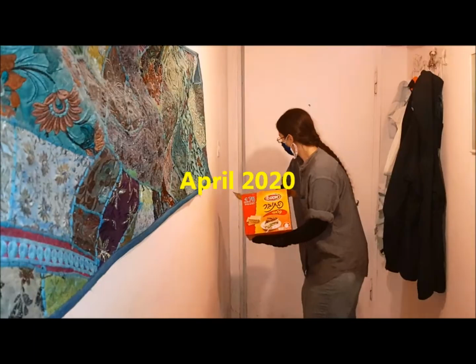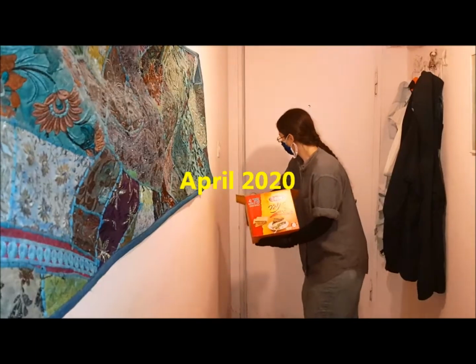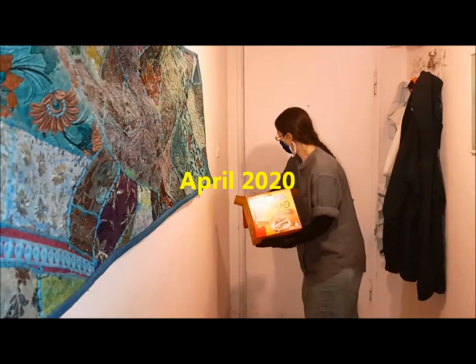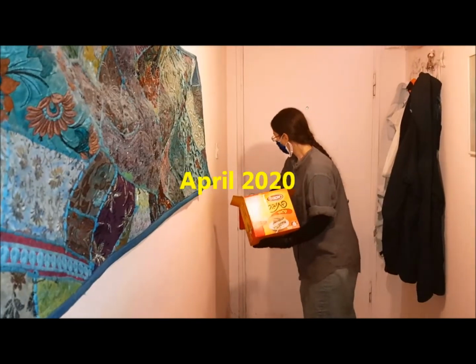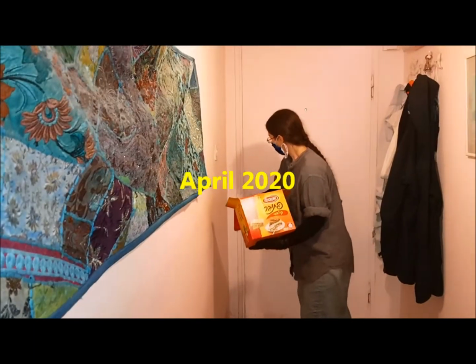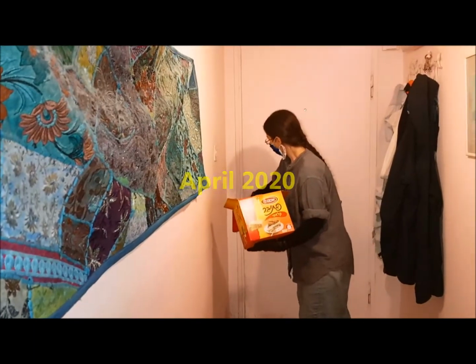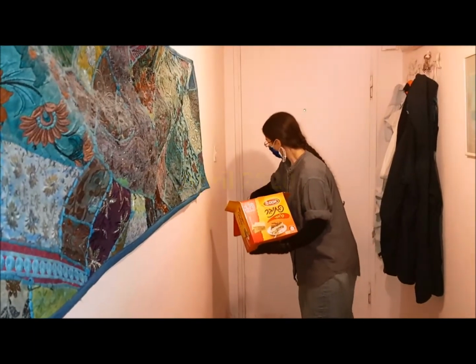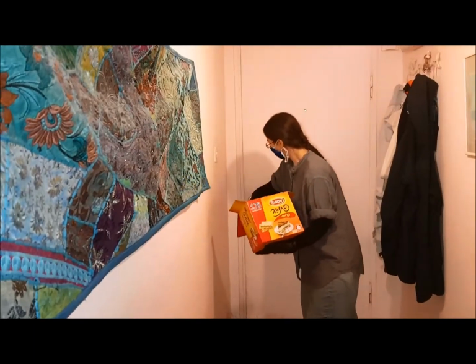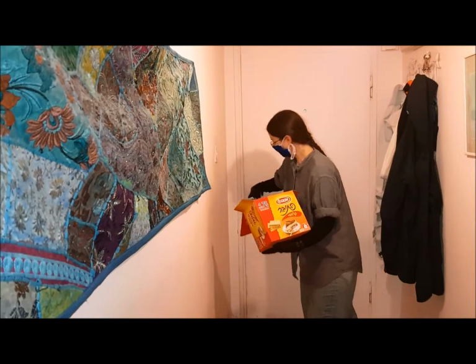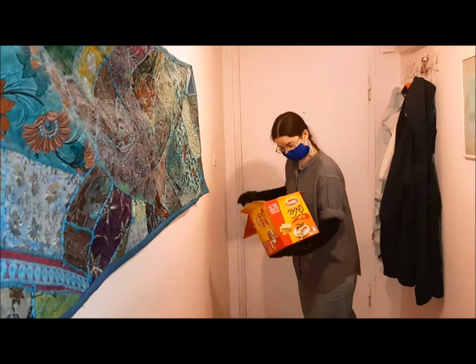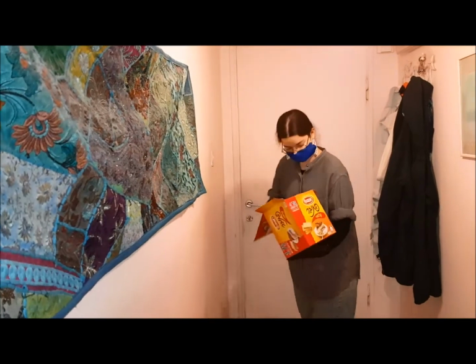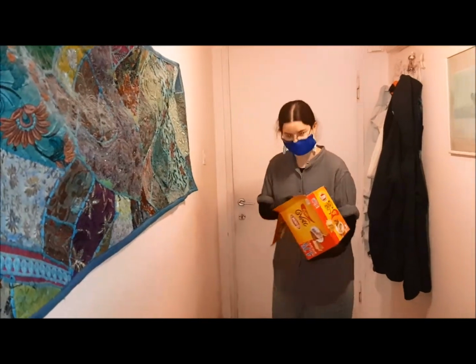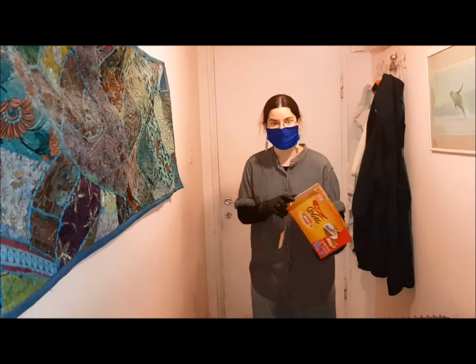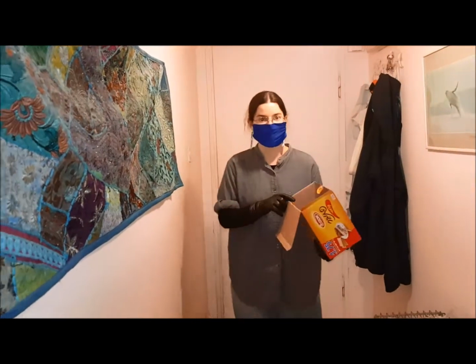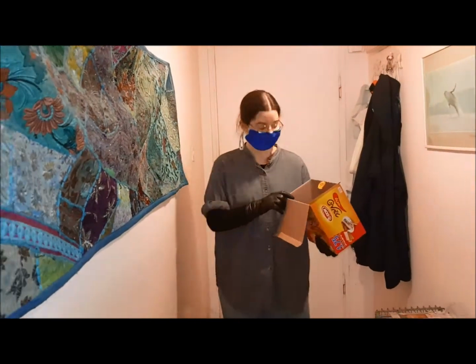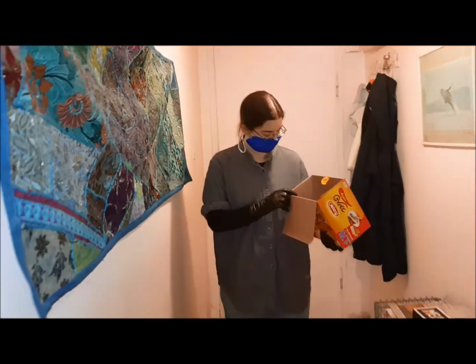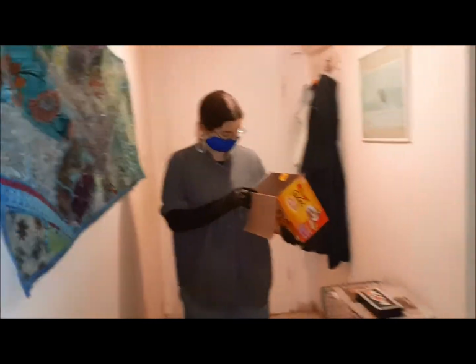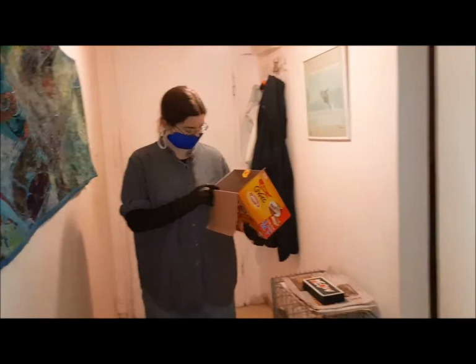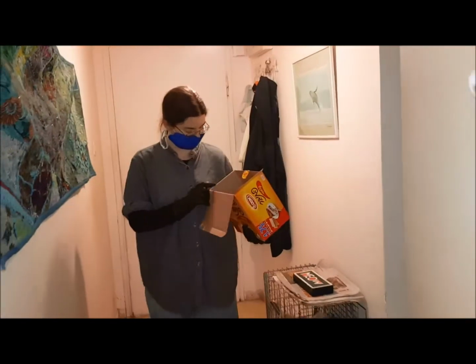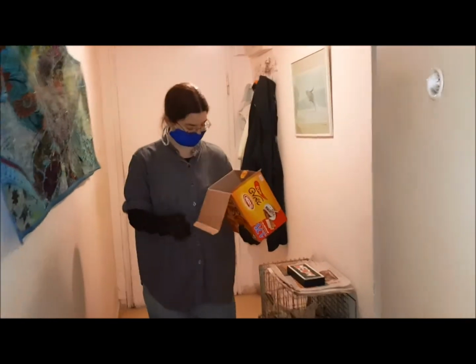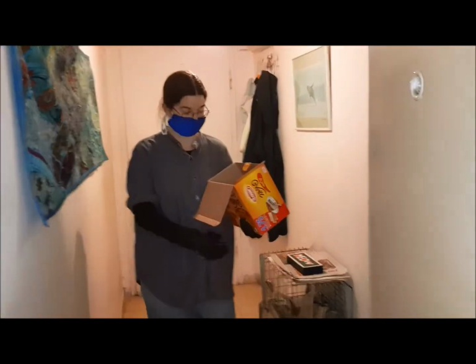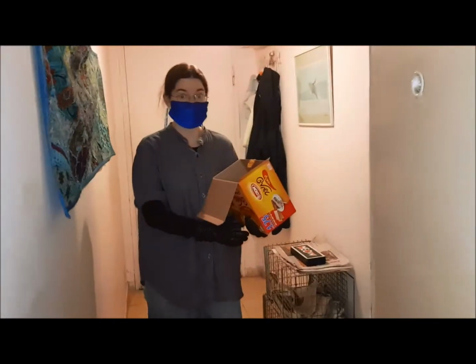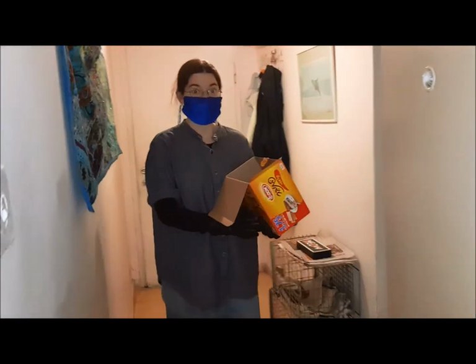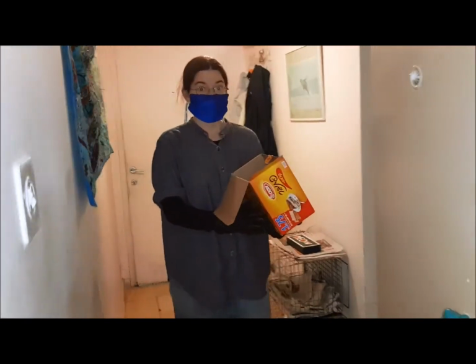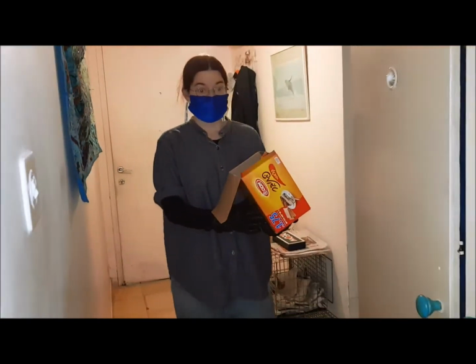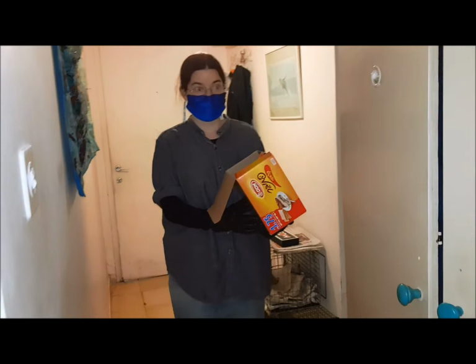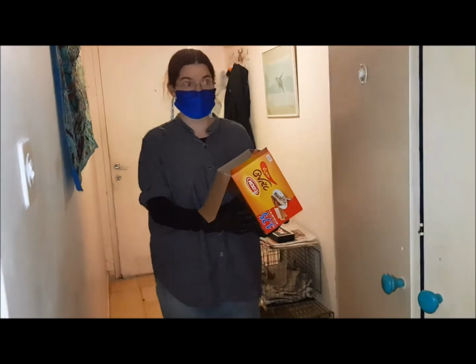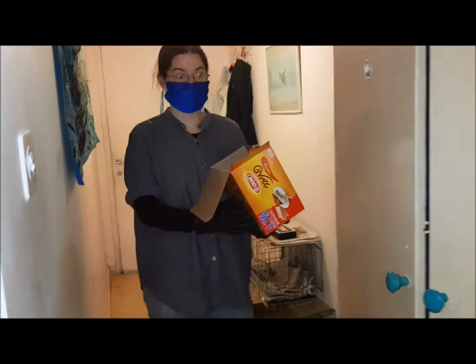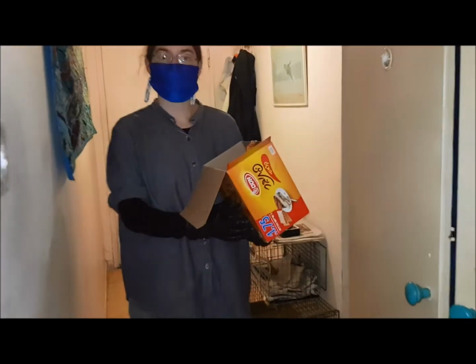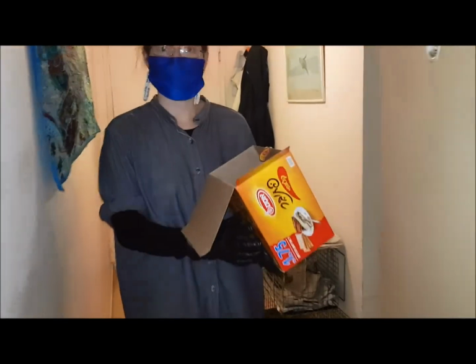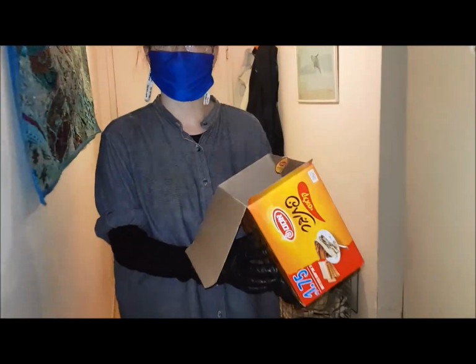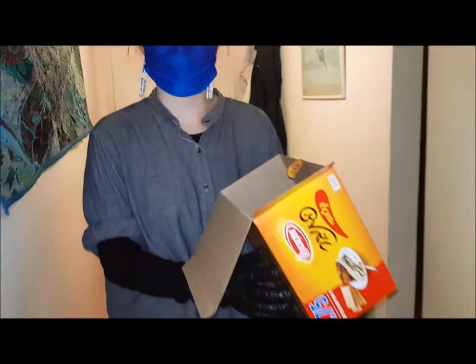Where did you find it? Right at the entrance to the Arab market, like at the end of Chabad Street? Hayahudim, but yeah, like that.